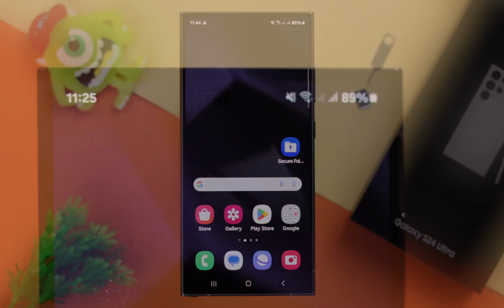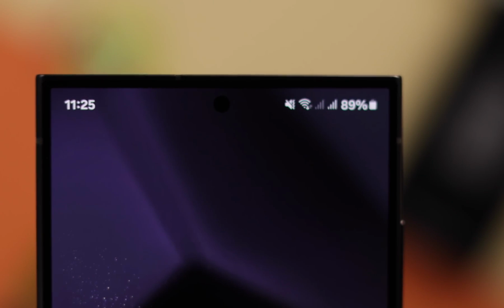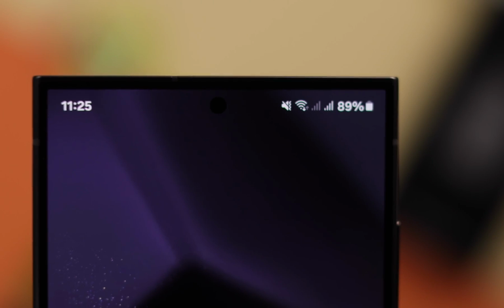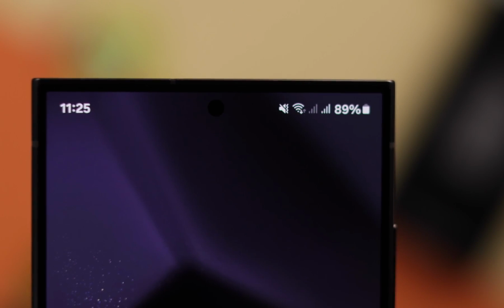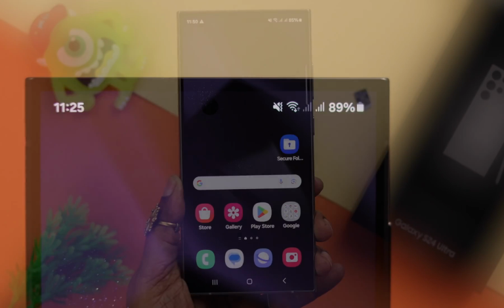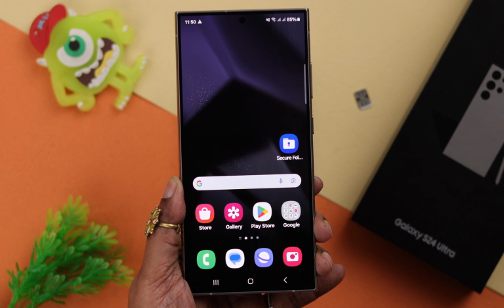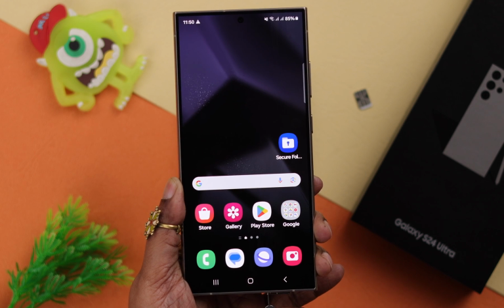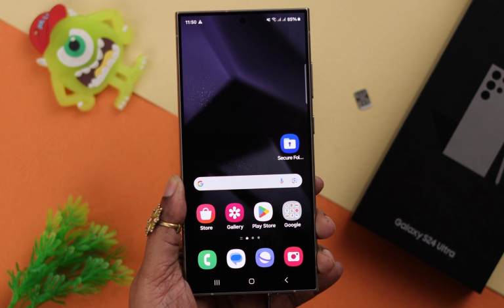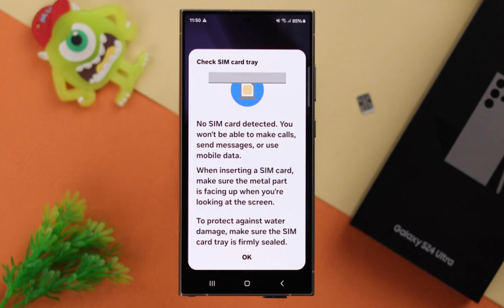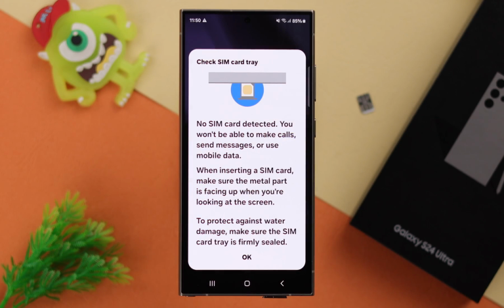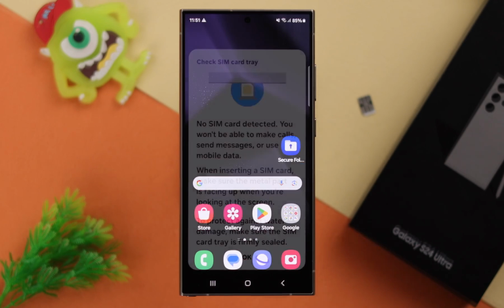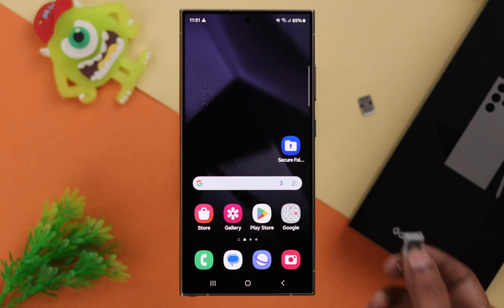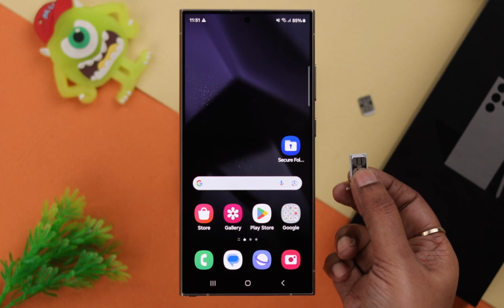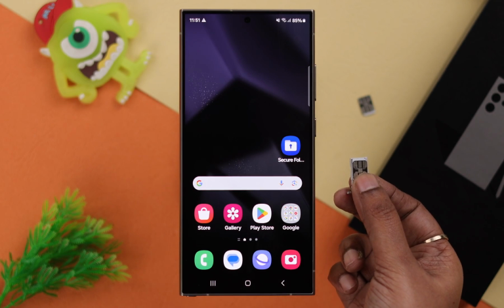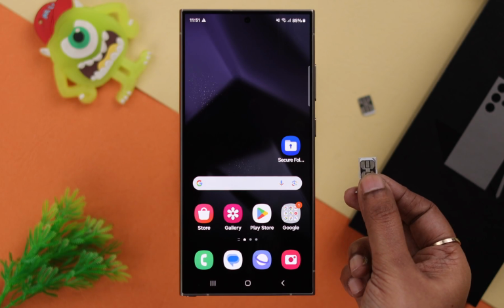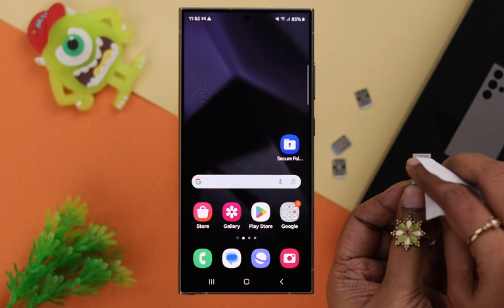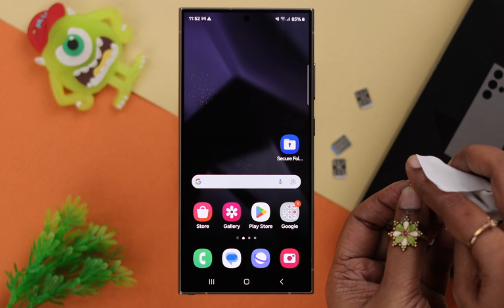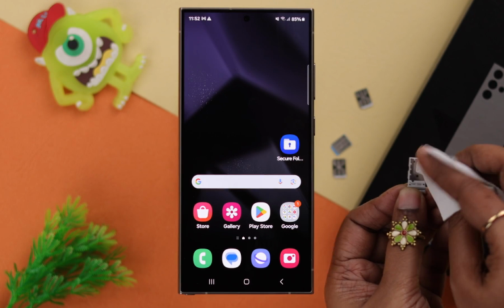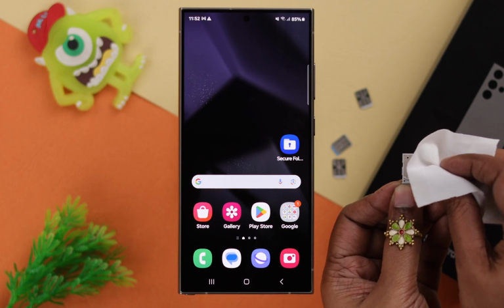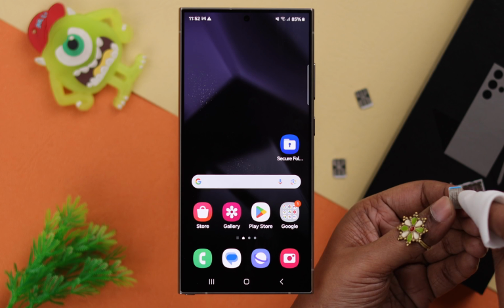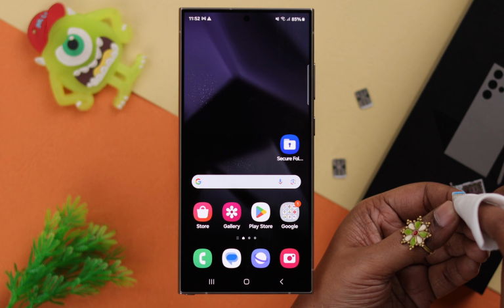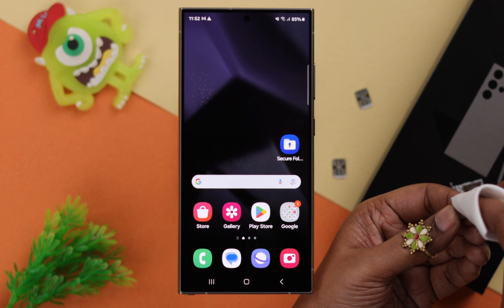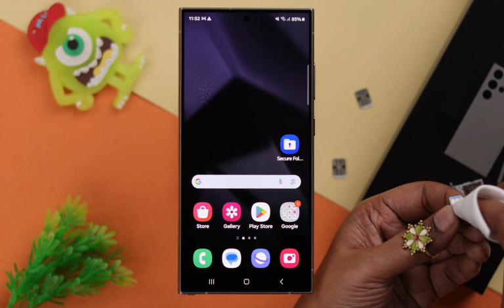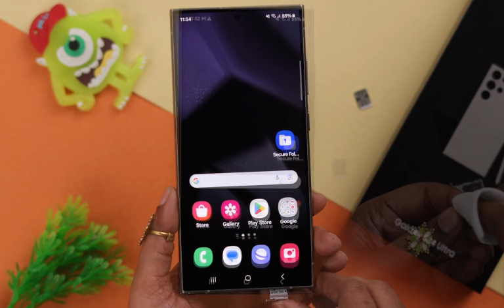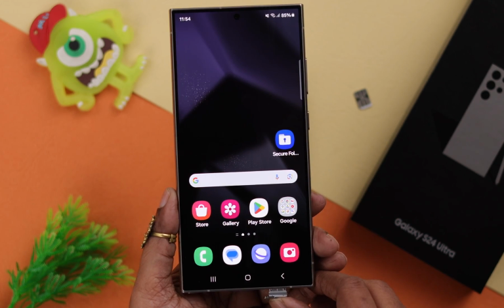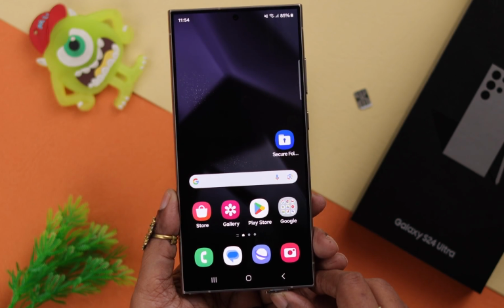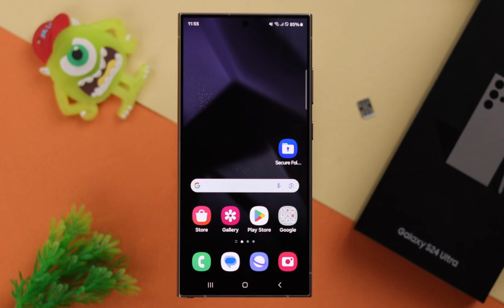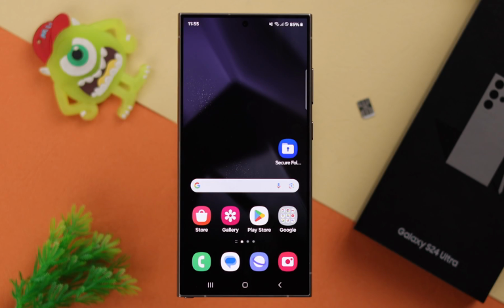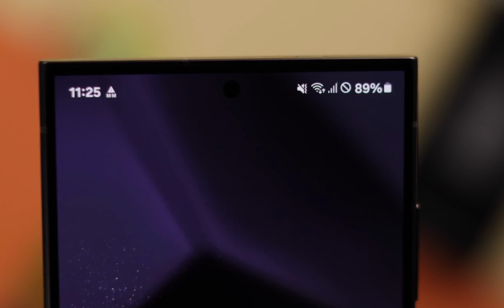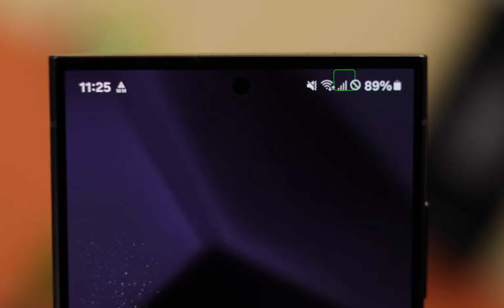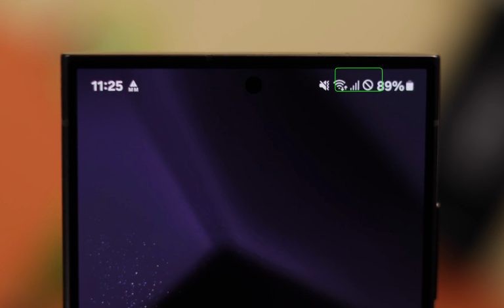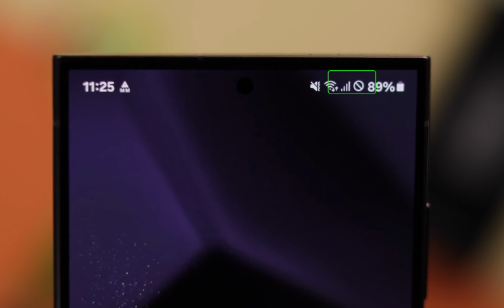If it is still not working, don't worry. Go ahead and eject your SIM tray, take out your SIM, clean the tray properly, and before installing the SIMs again, just go ahead and change your slots. SIM problems should be solved after that.